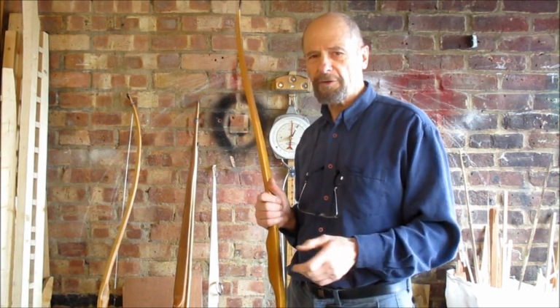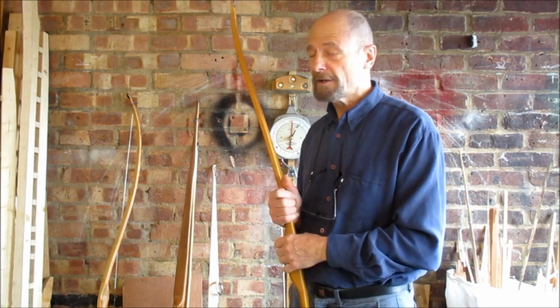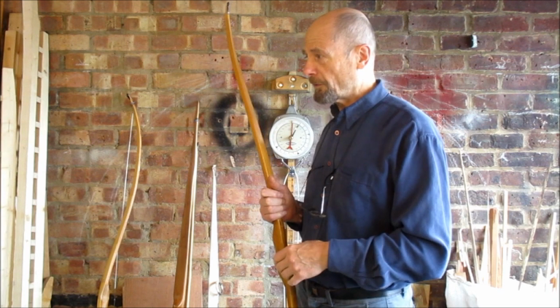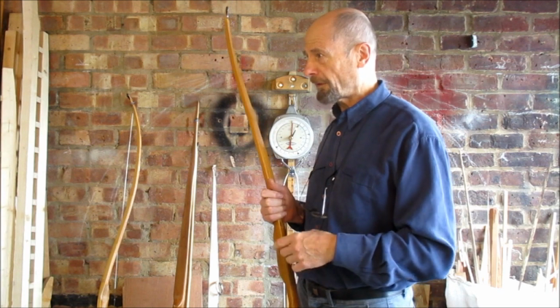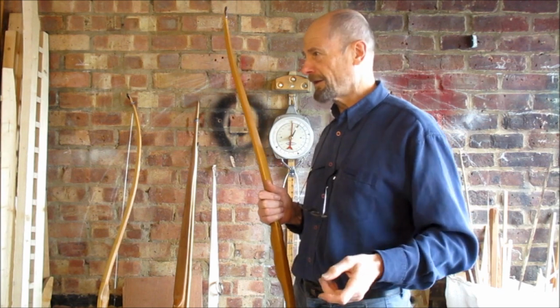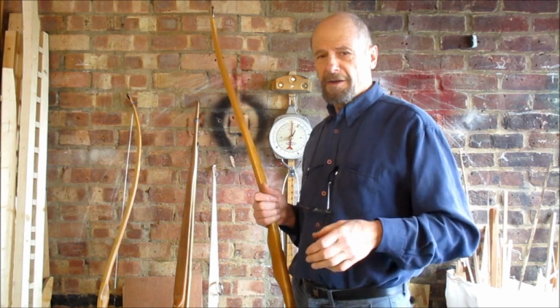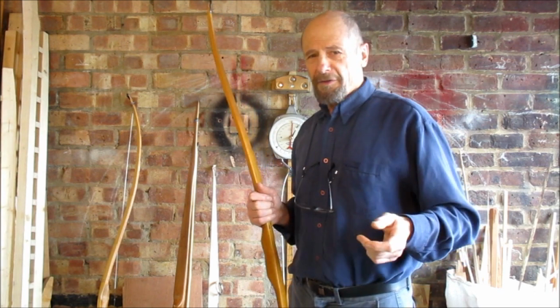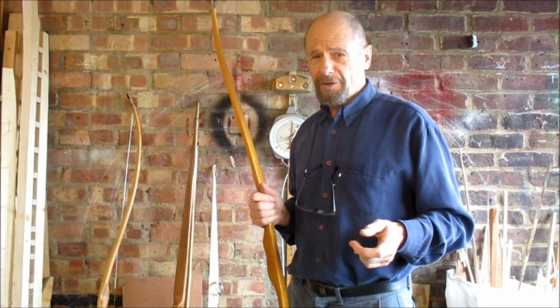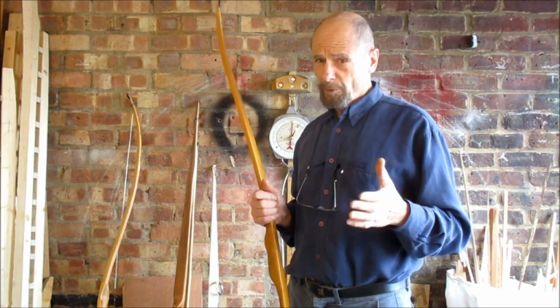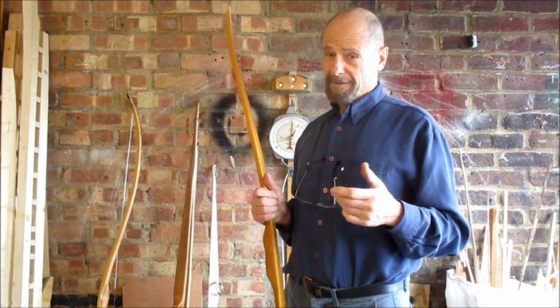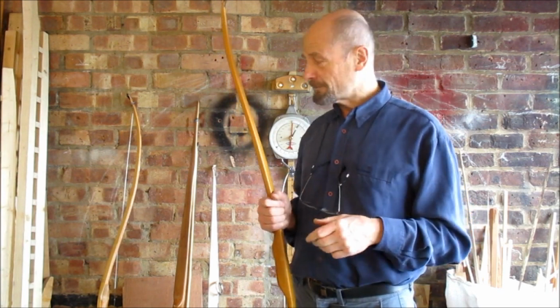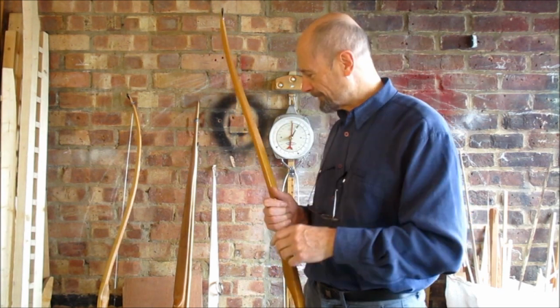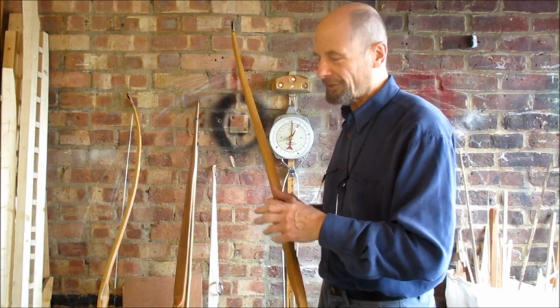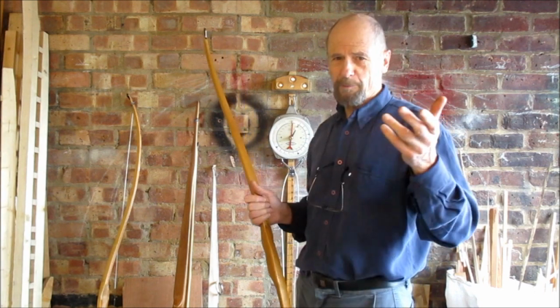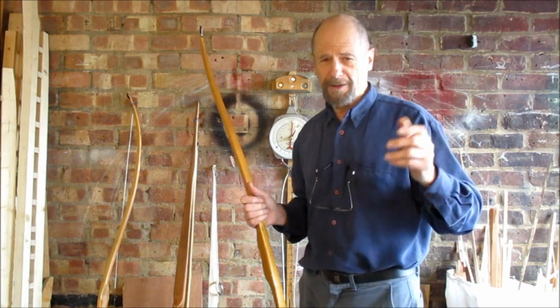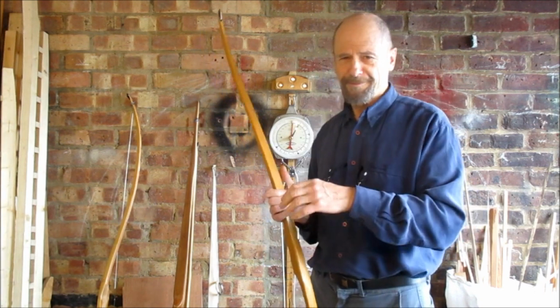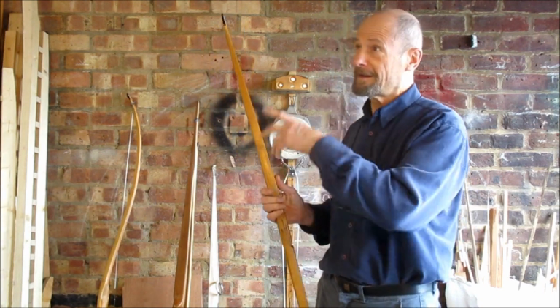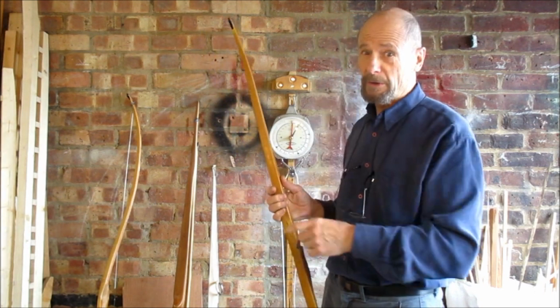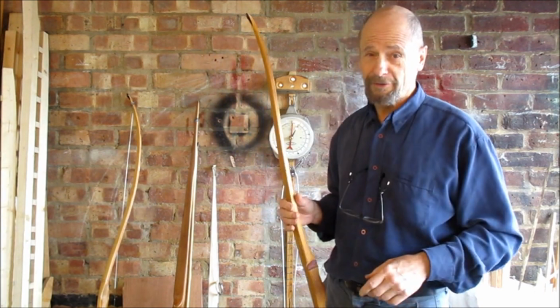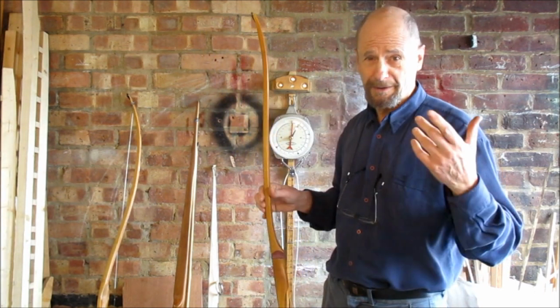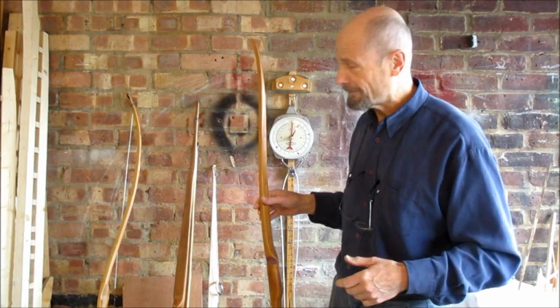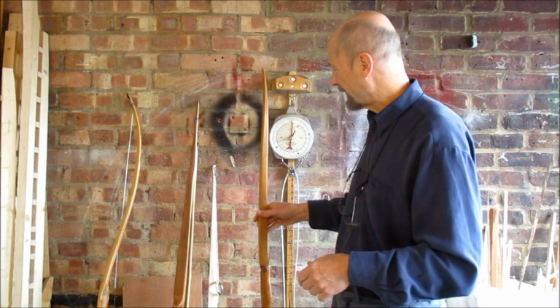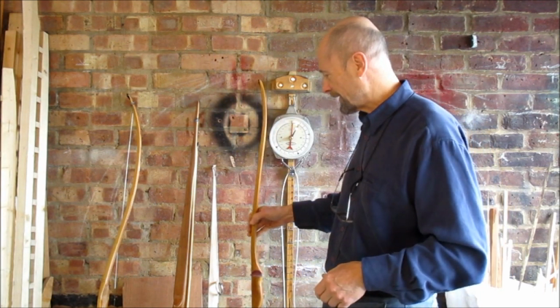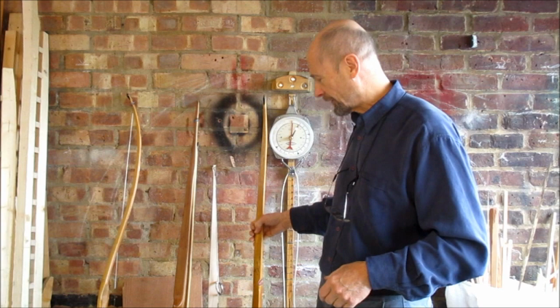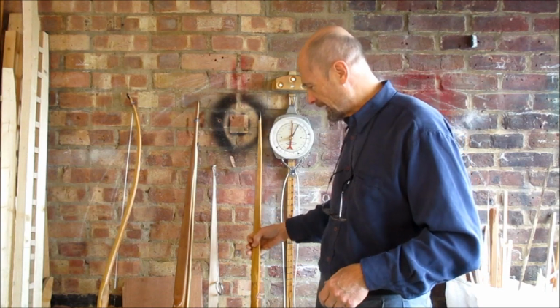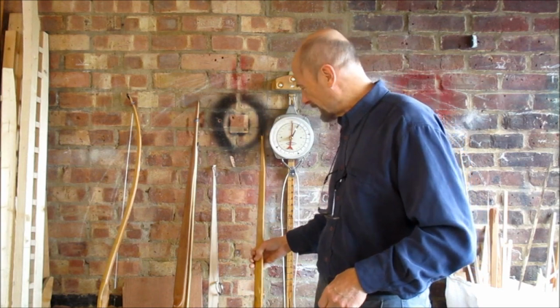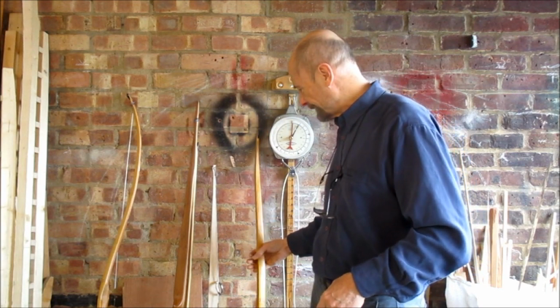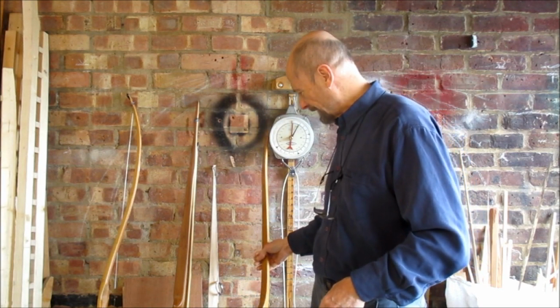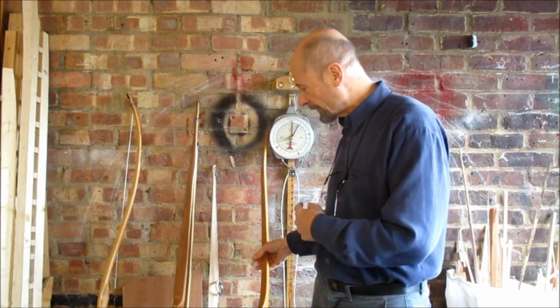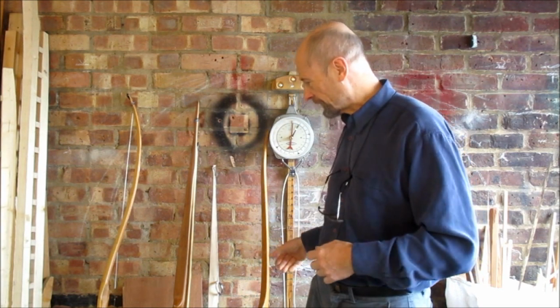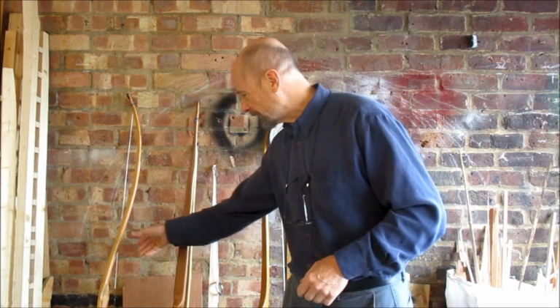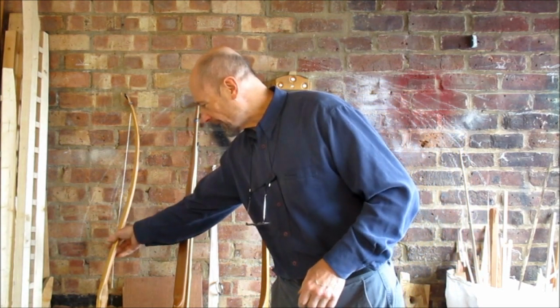Again, what do we mean by the fastest bow? The fastest bow for what — pure flight shooting, or for throwing a 32-inch war bow arrow? Well, obviously for the war bow you need a big long English longbow with a fair bit of yew in it. But that's my fastest bow.